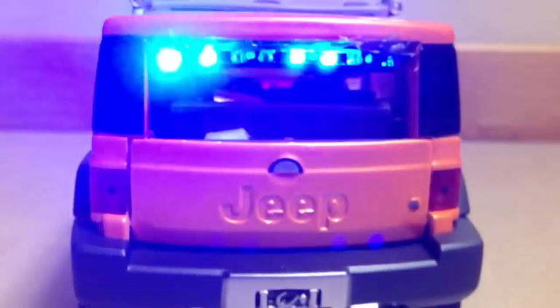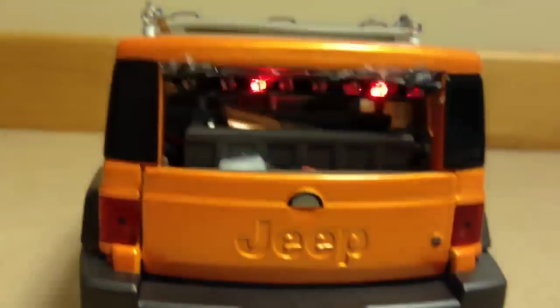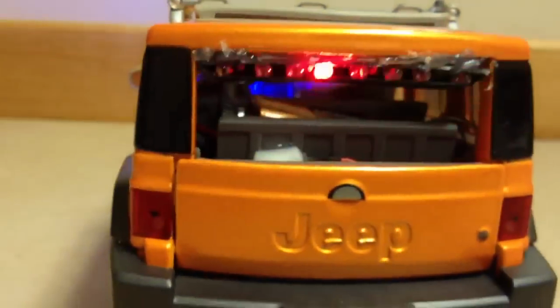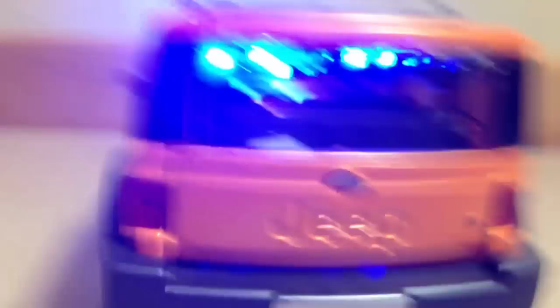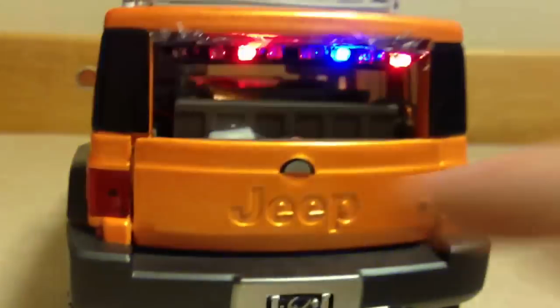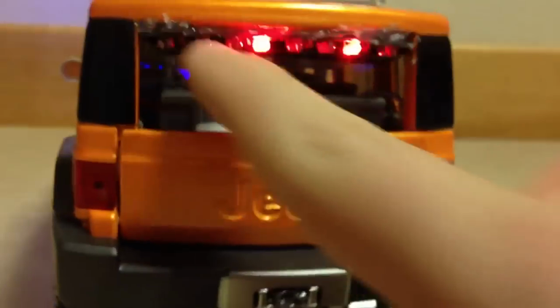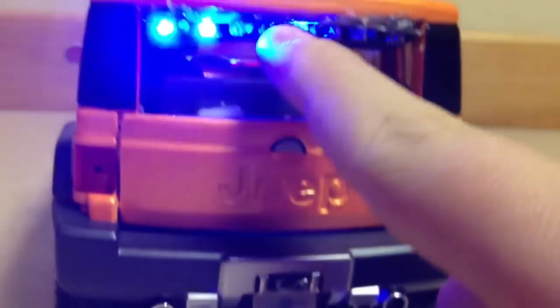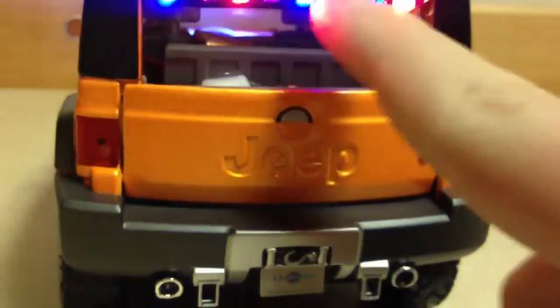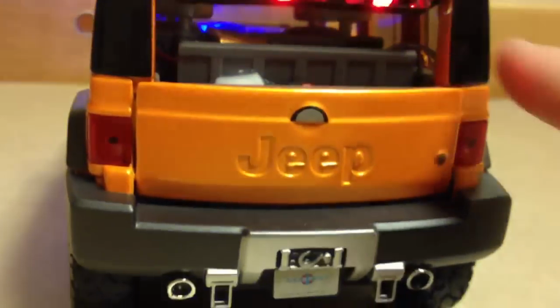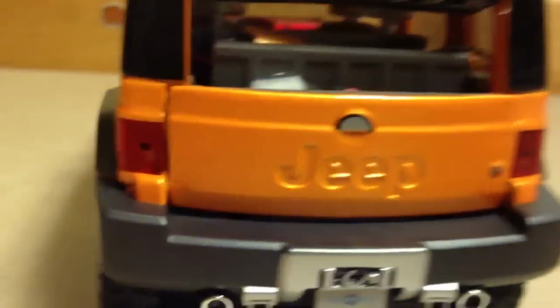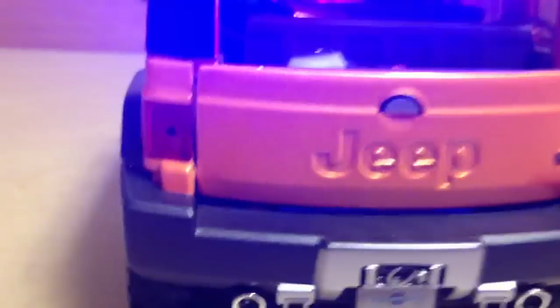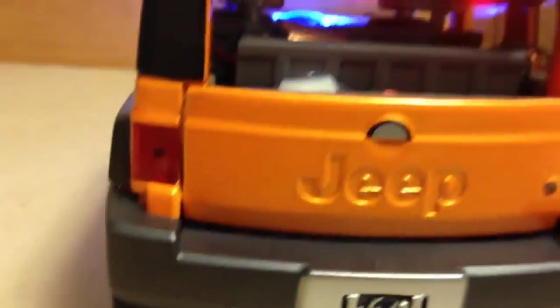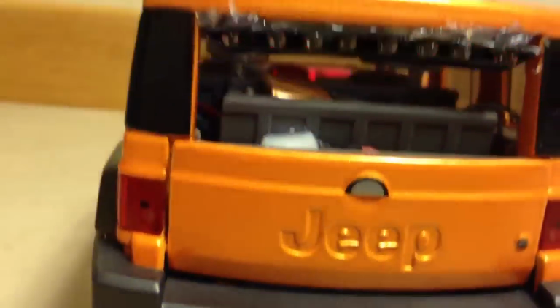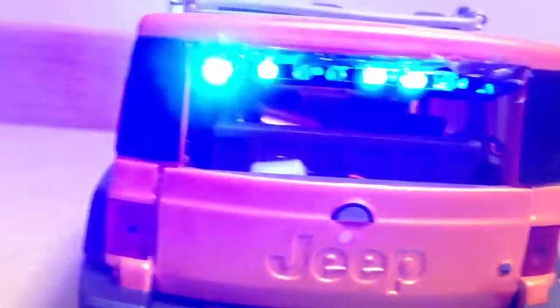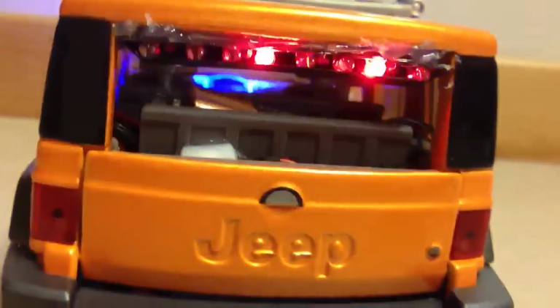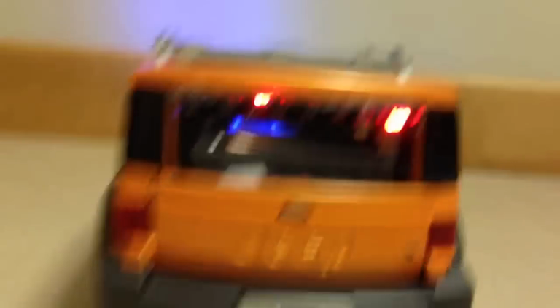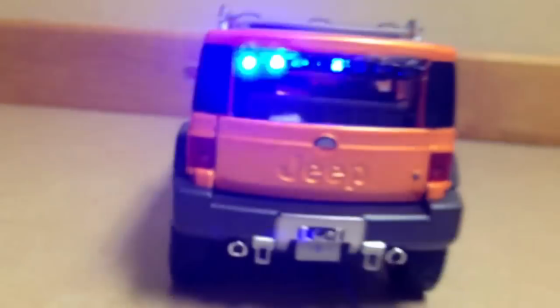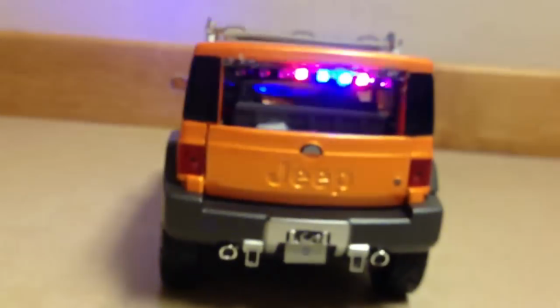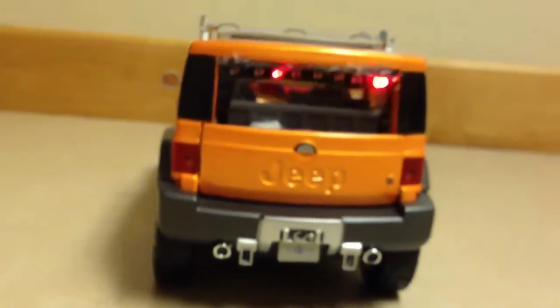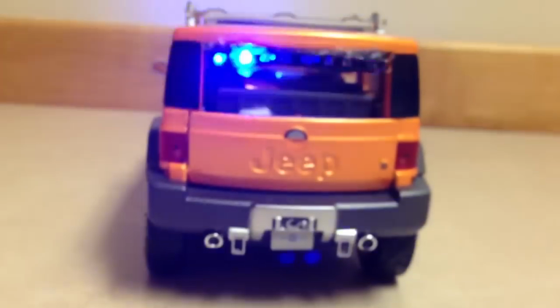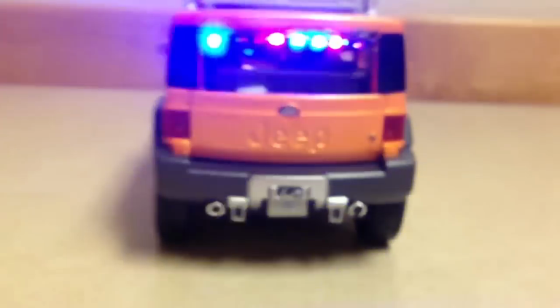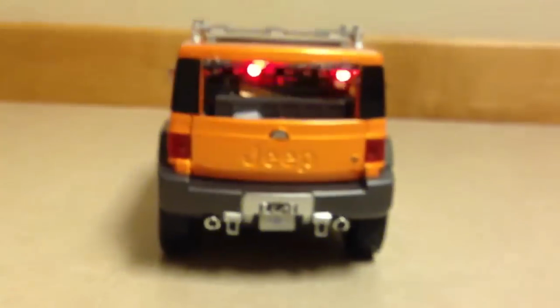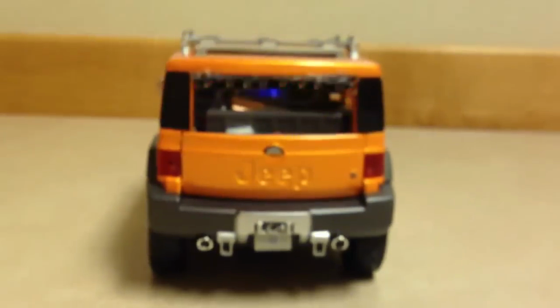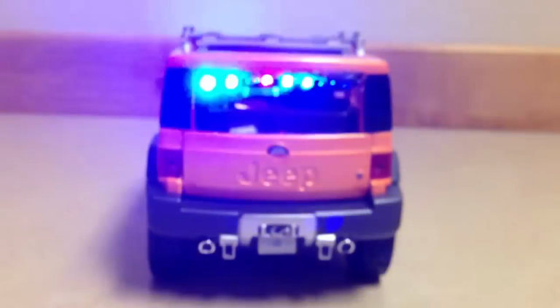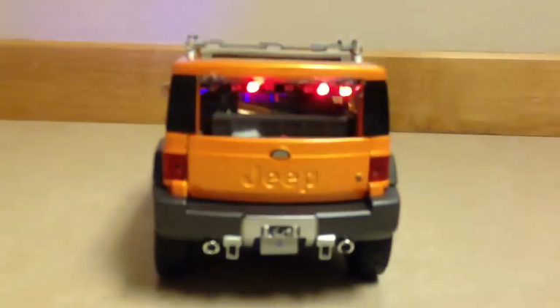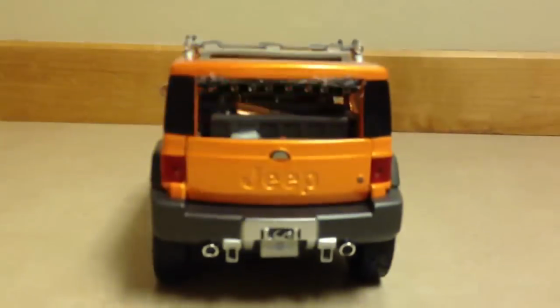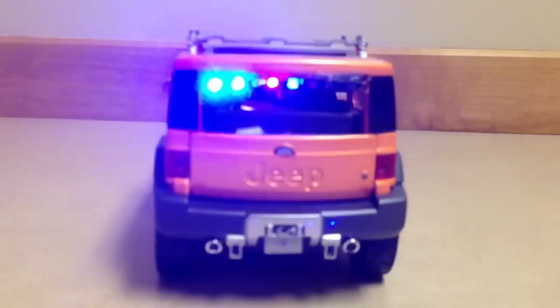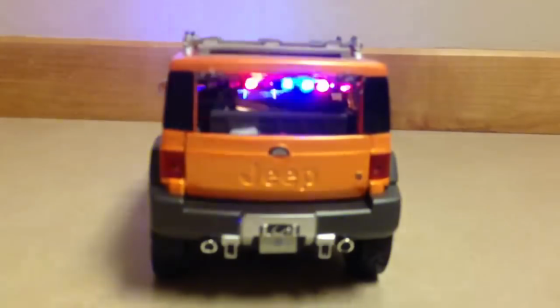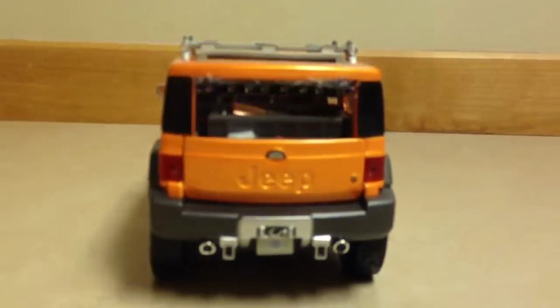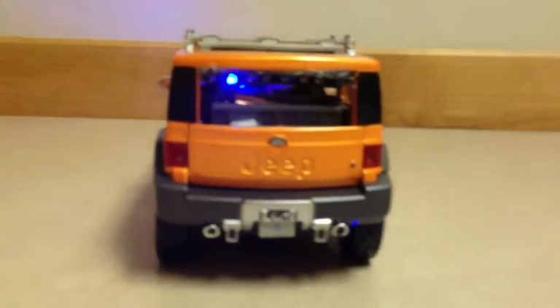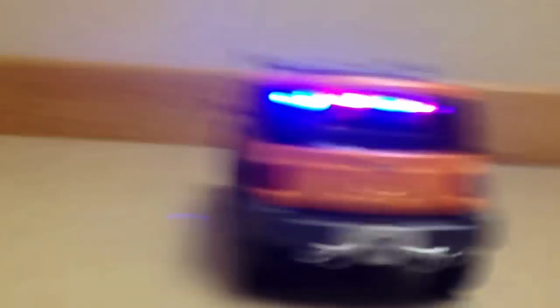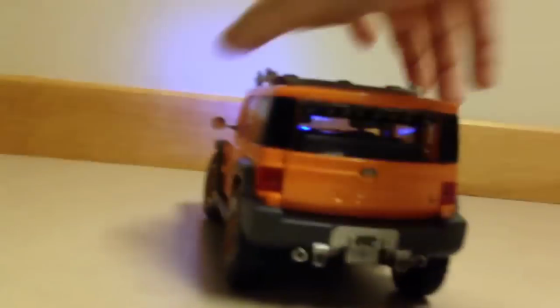So I've got a full light bar in the back. It's blue, blue, red, red, blue, blue, red, red — for a rear light bar style. Looks very cool.